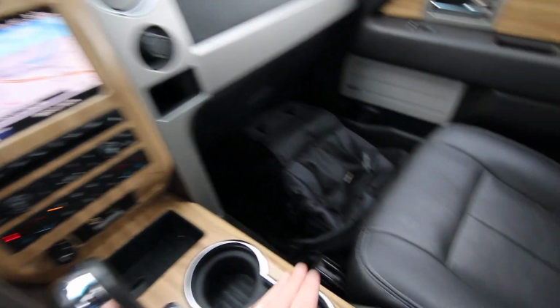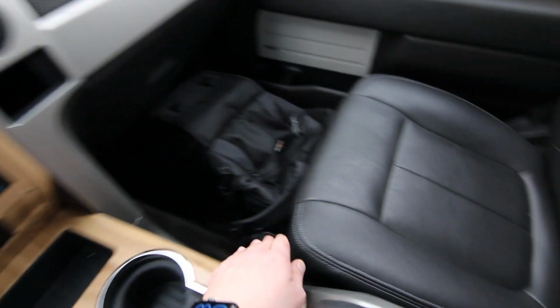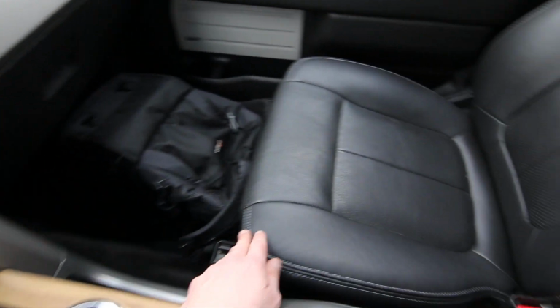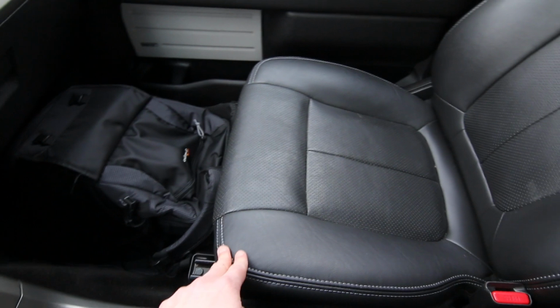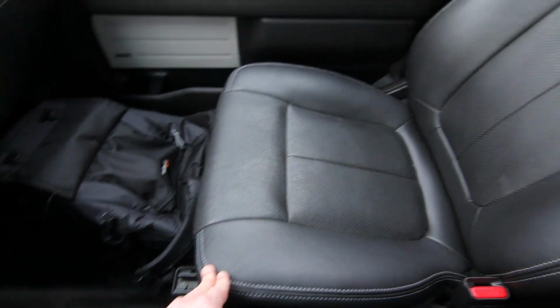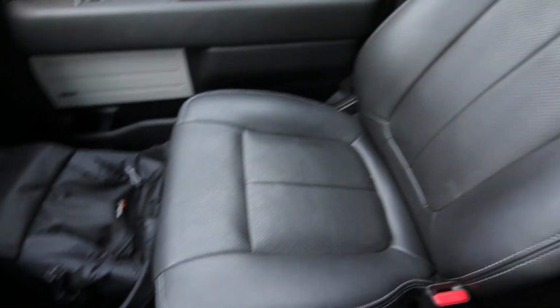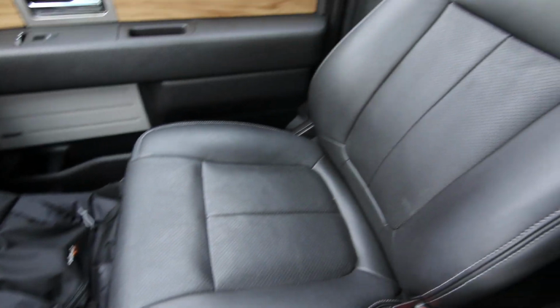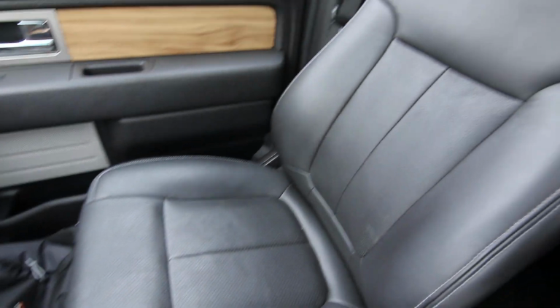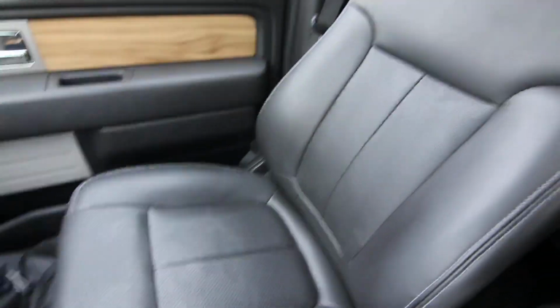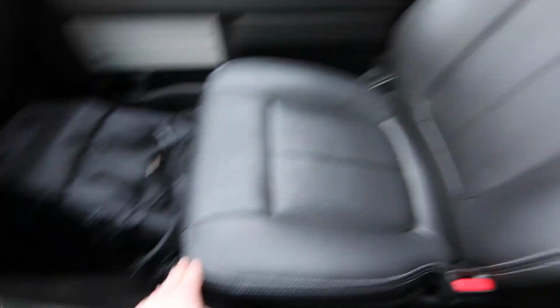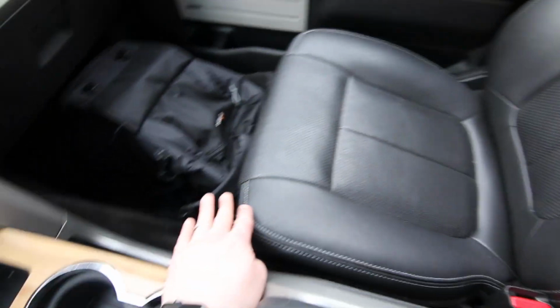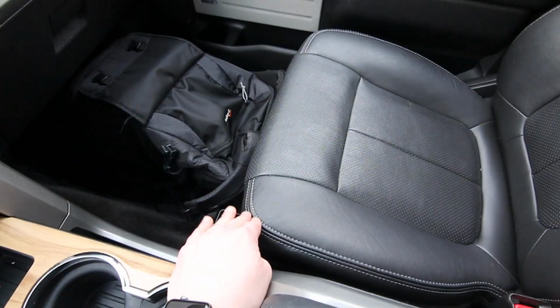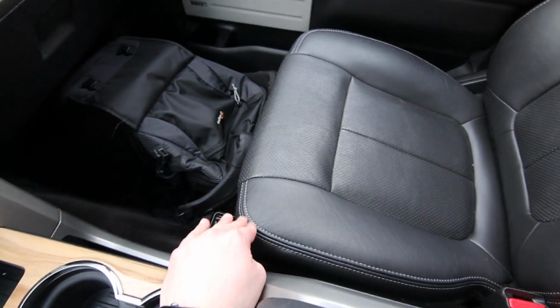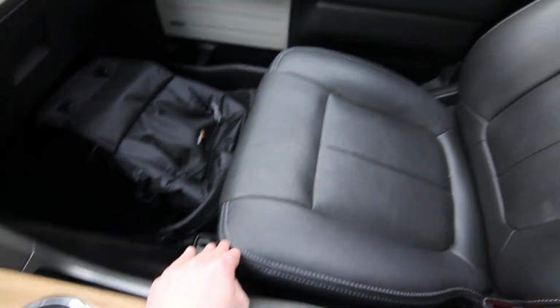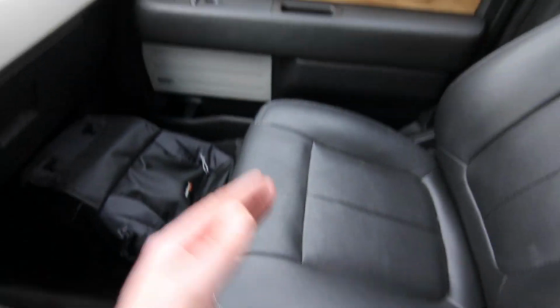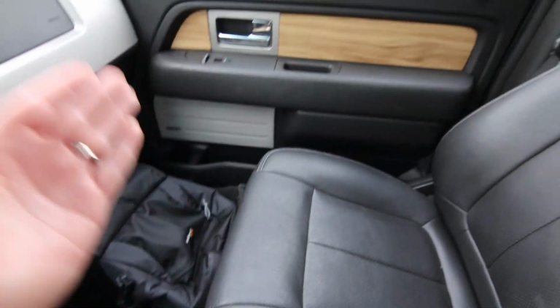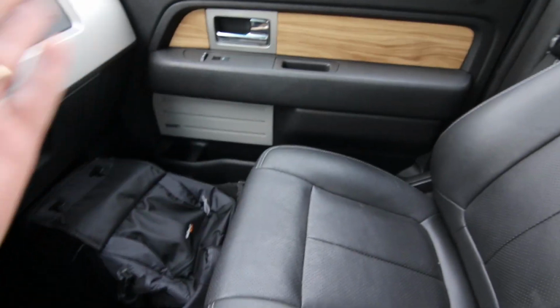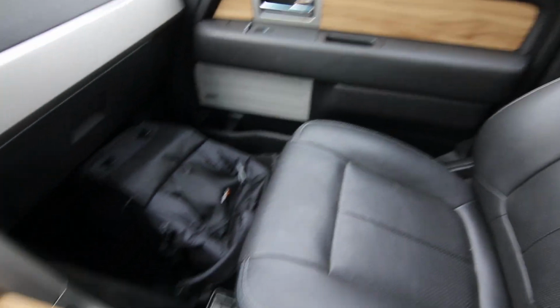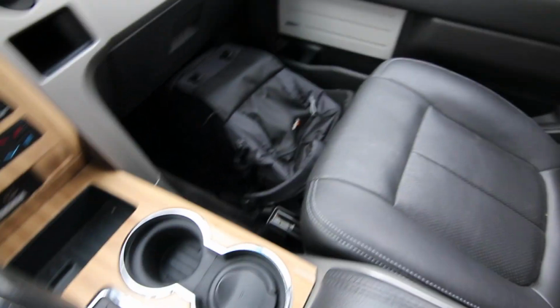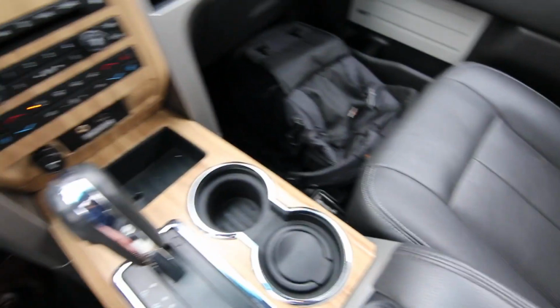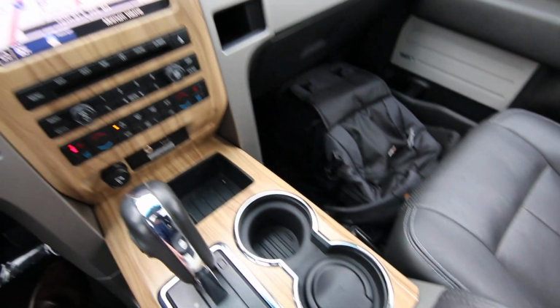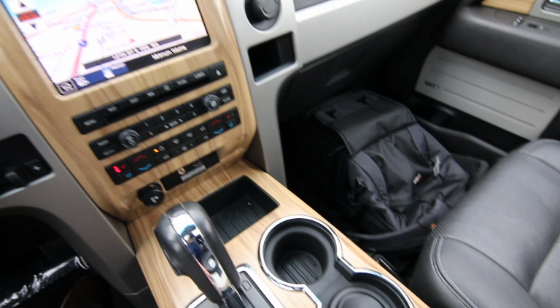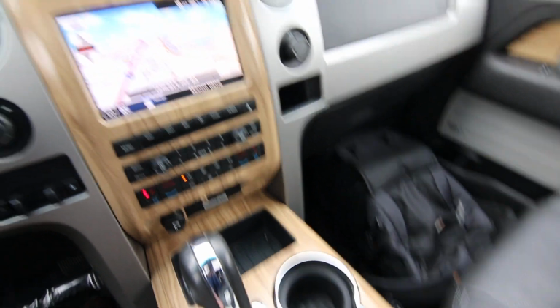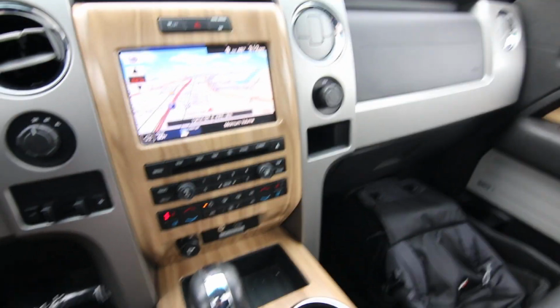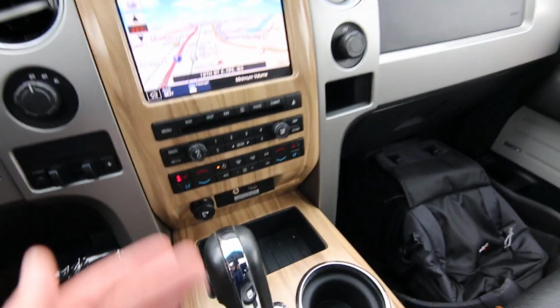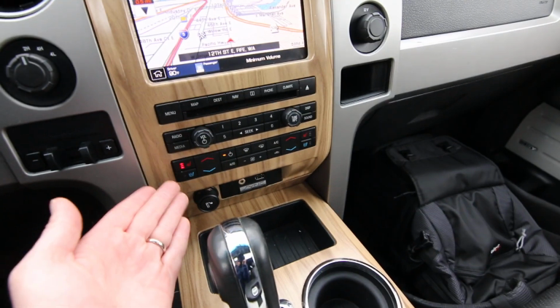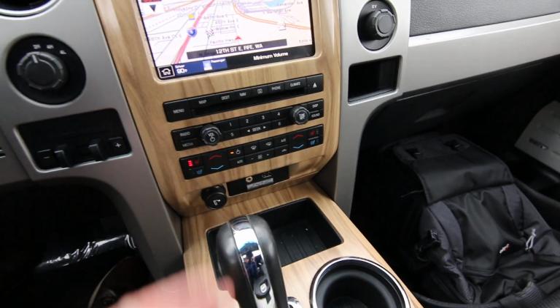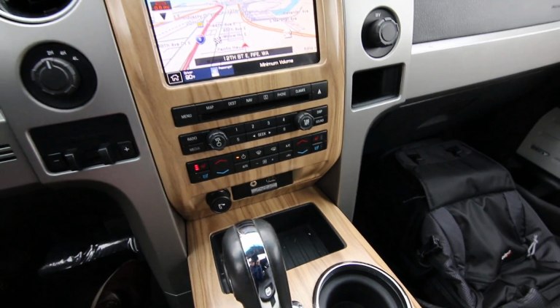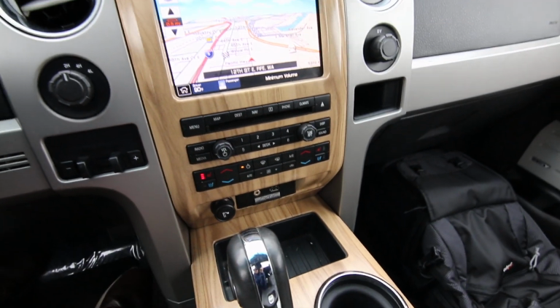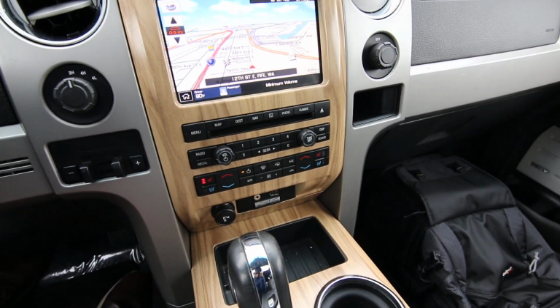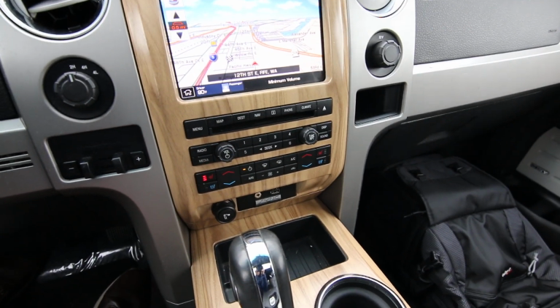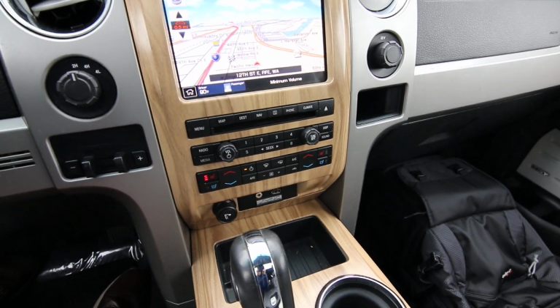It comes with this beautiful leather interior. I like the contrast stitching and the nice wood trim. This one has heated and cooled front seats.